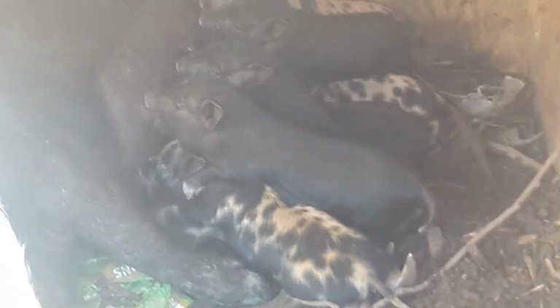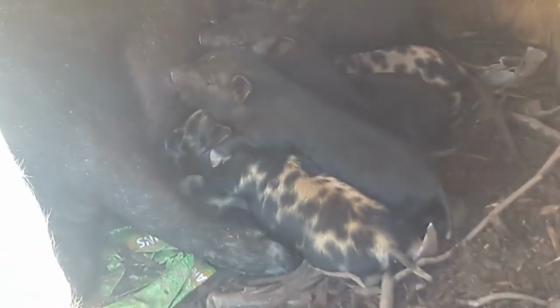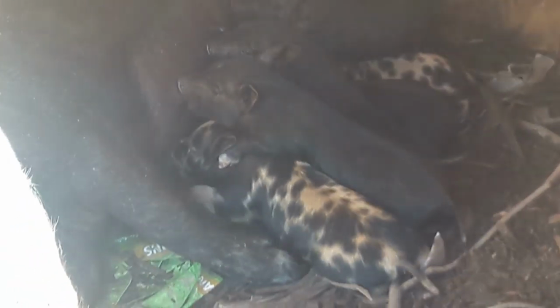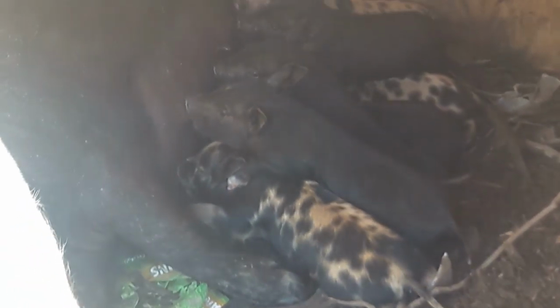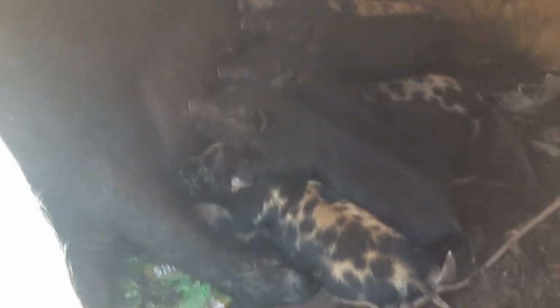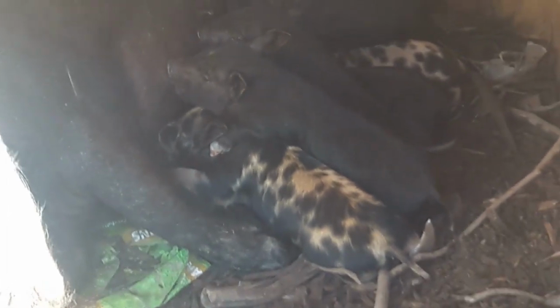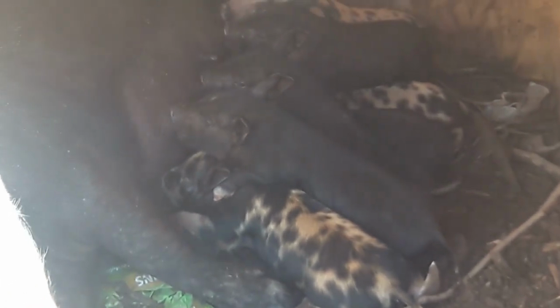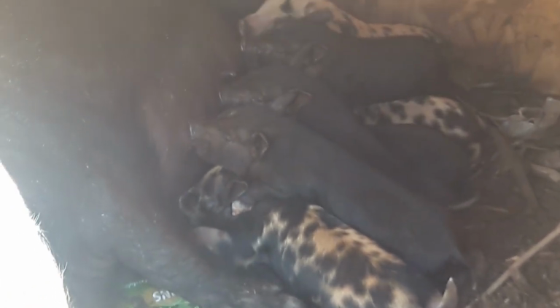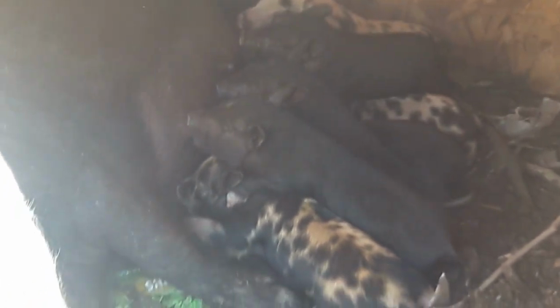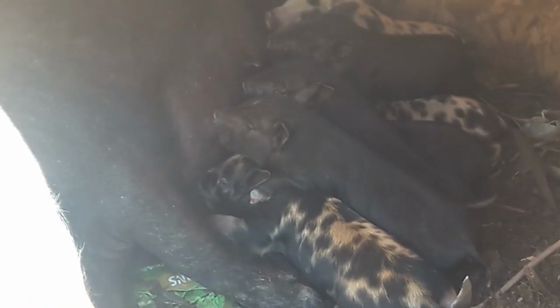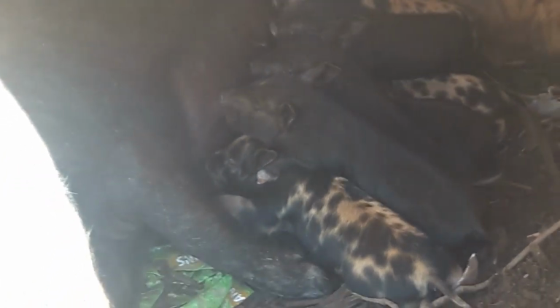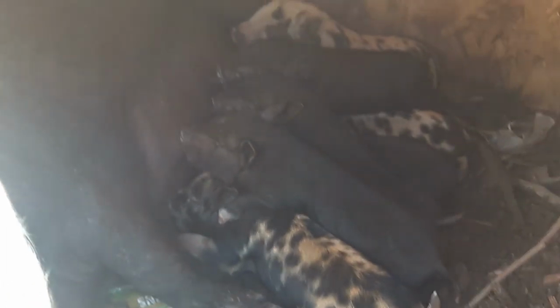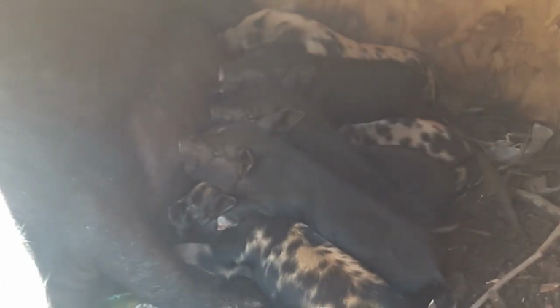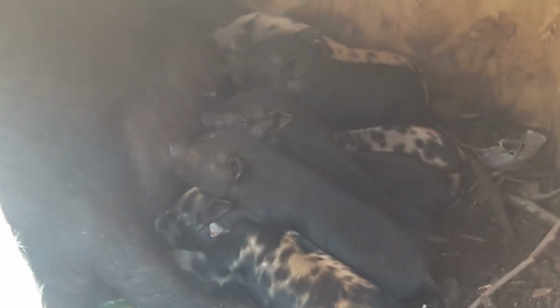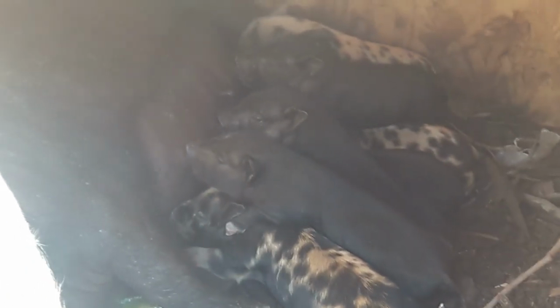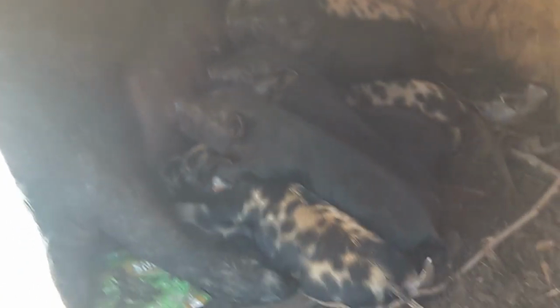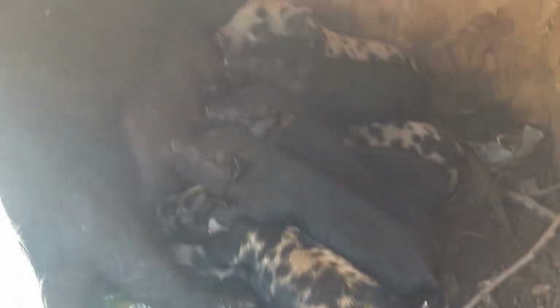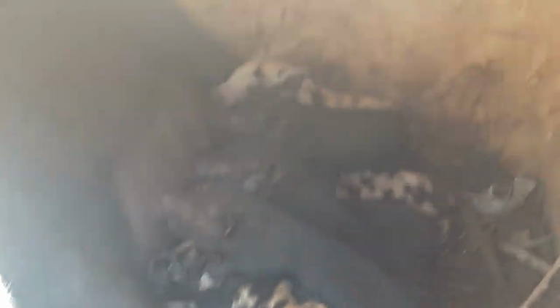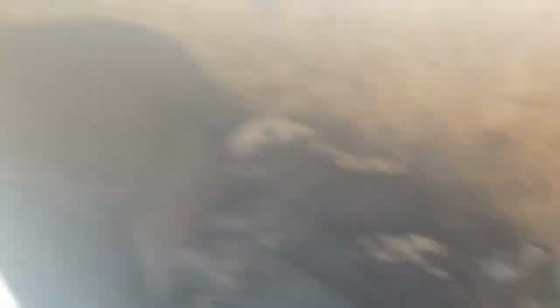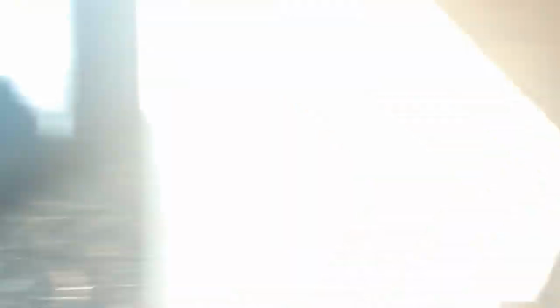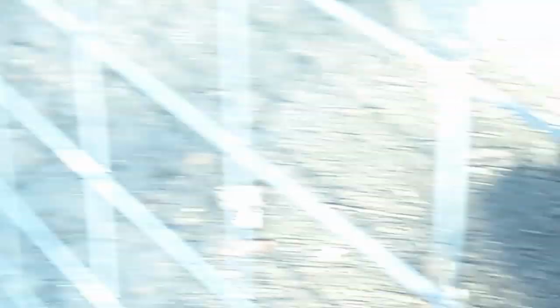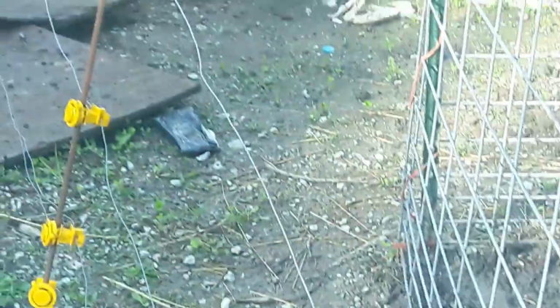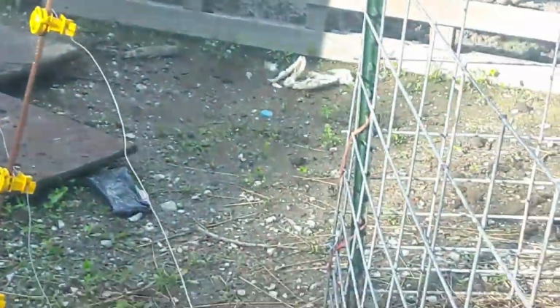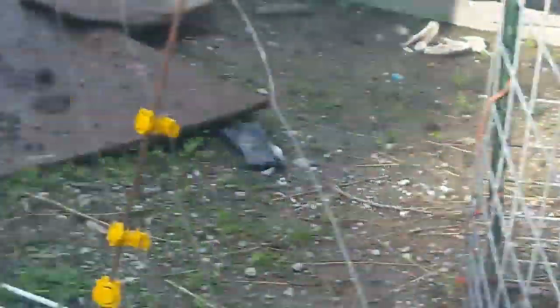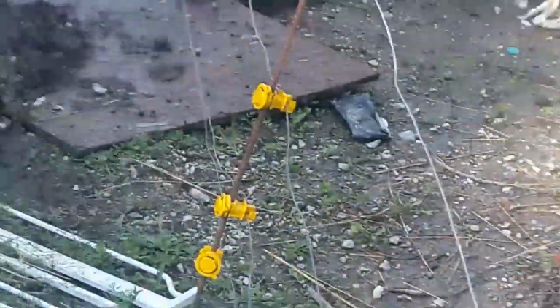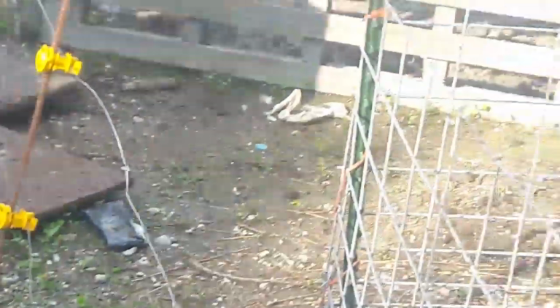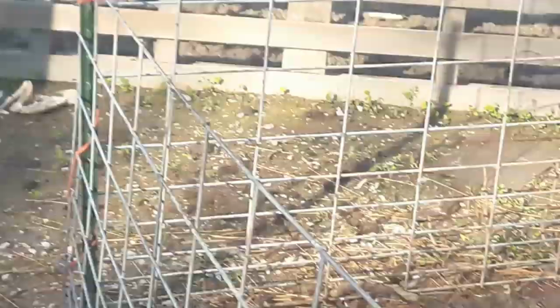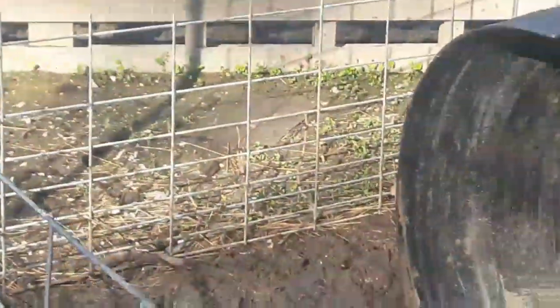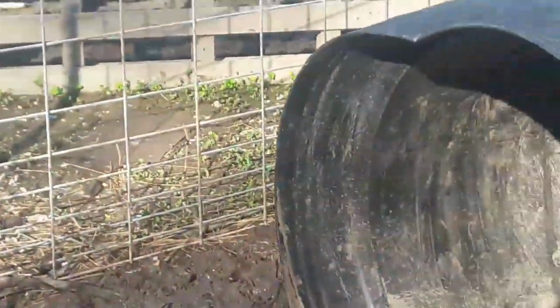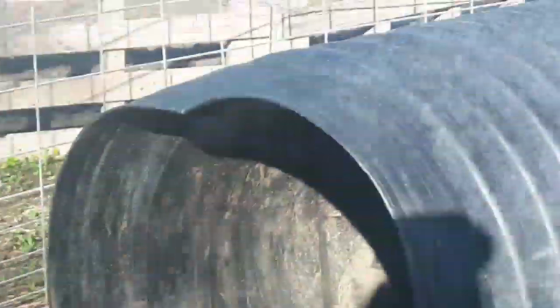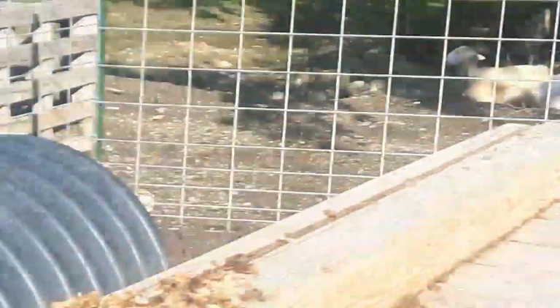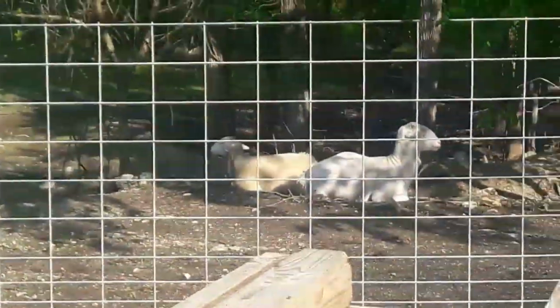We think they're part pot belly because nobody's ever seen guinea hogs come out spotted like that. But we have no idea how the pot belly got to her.